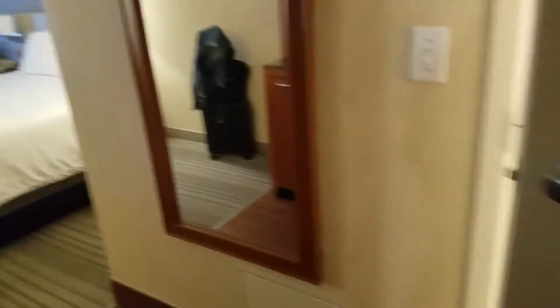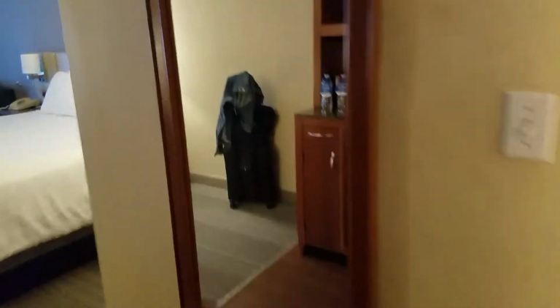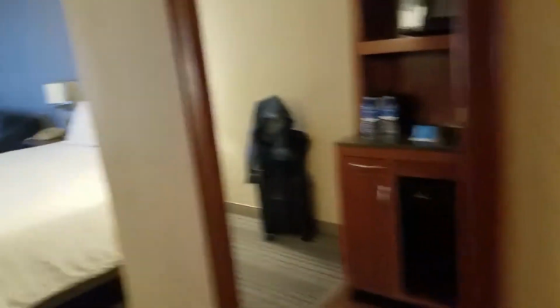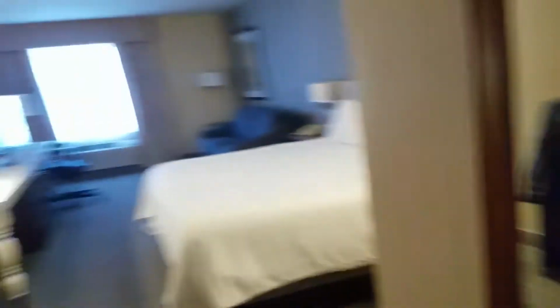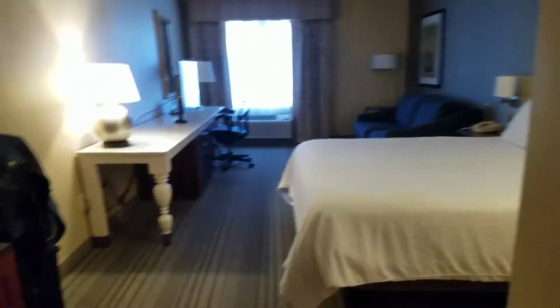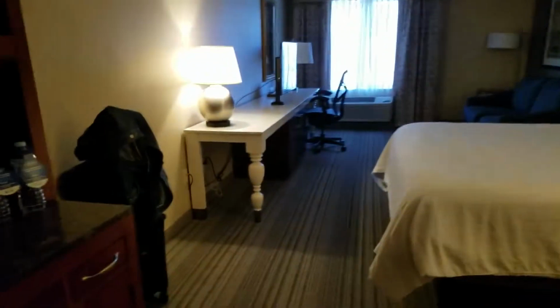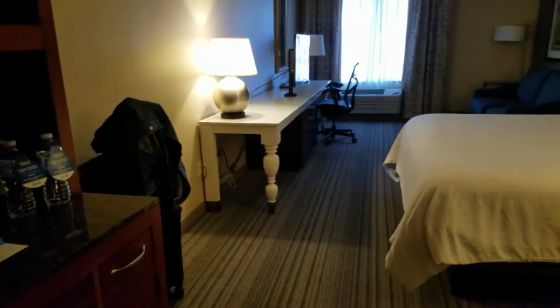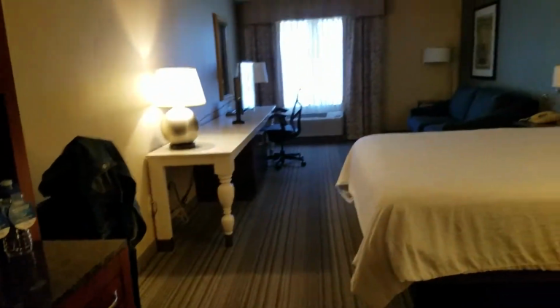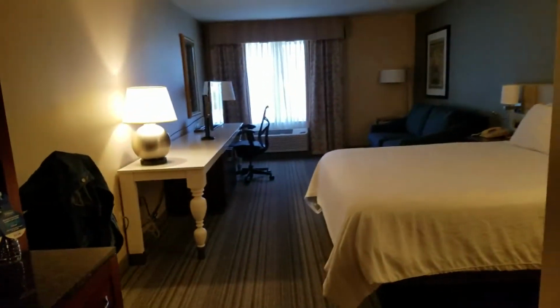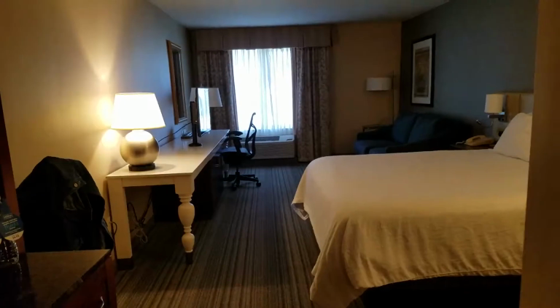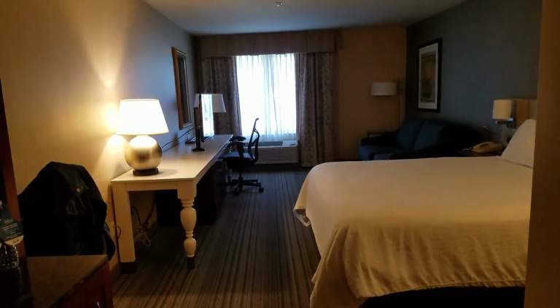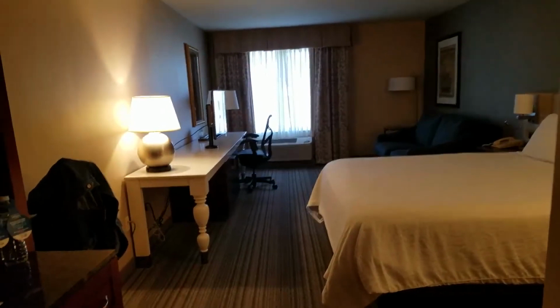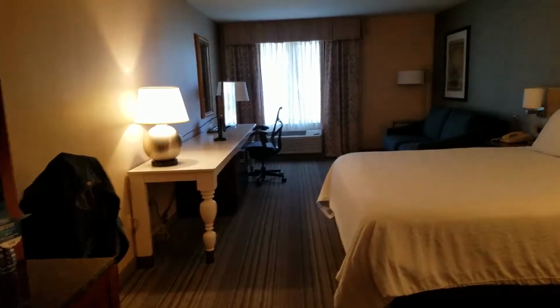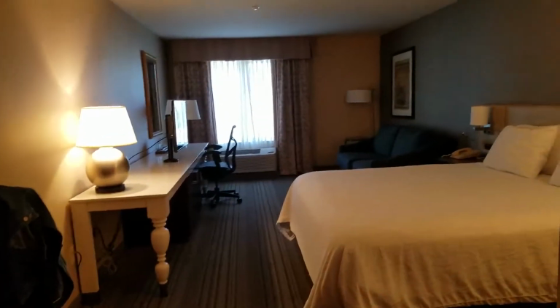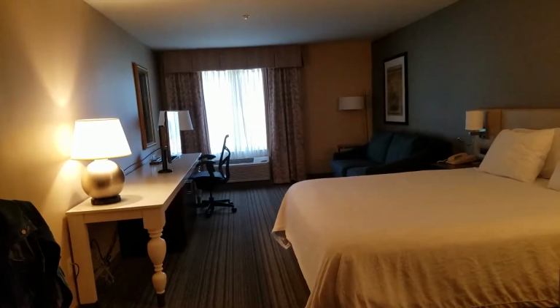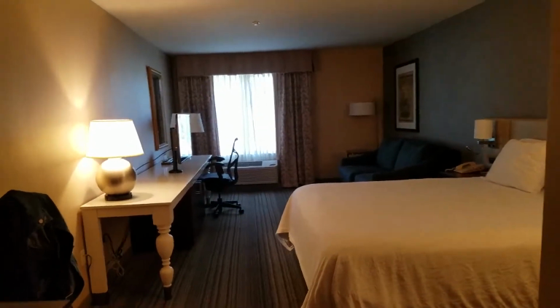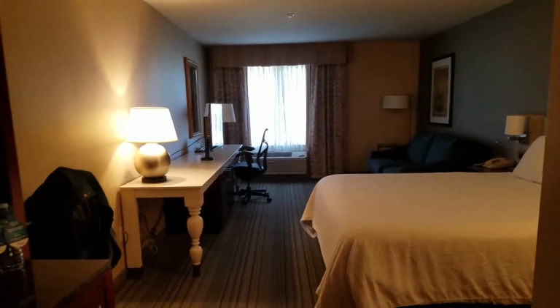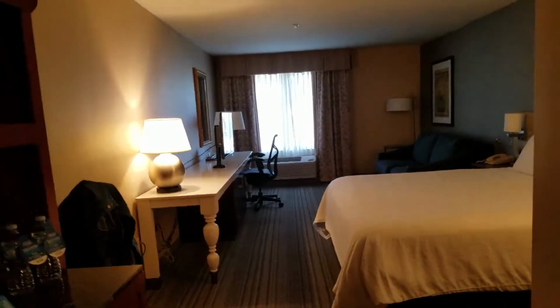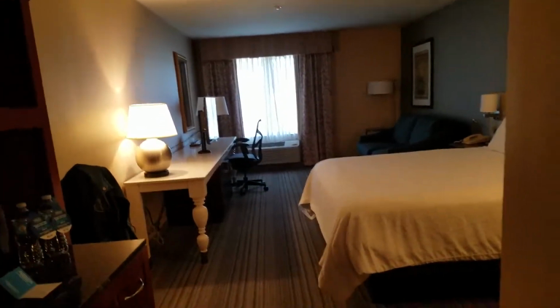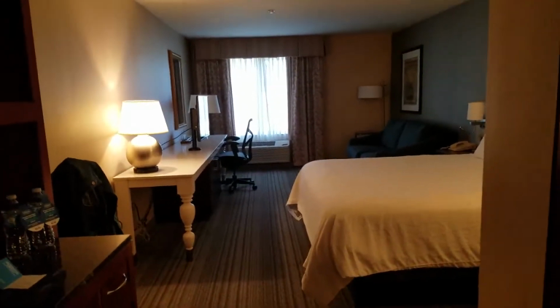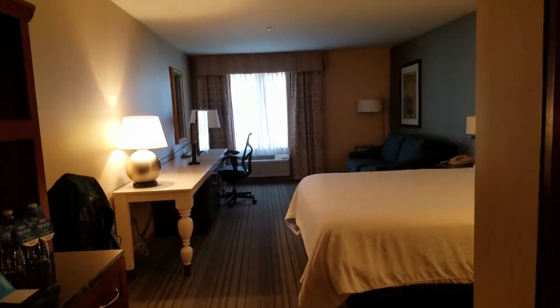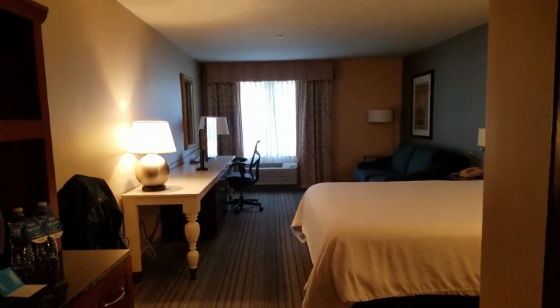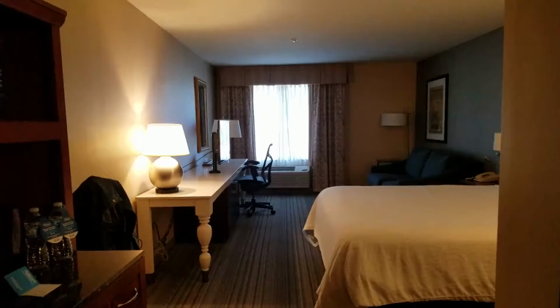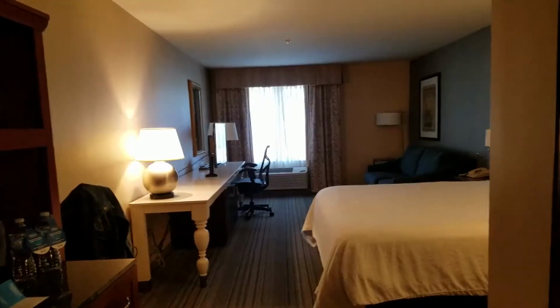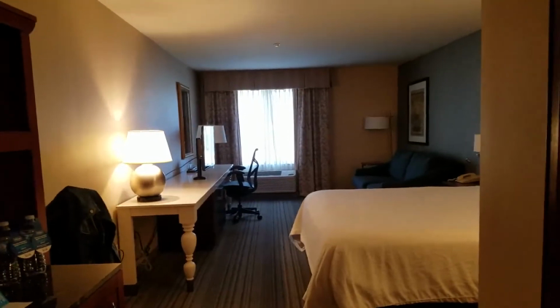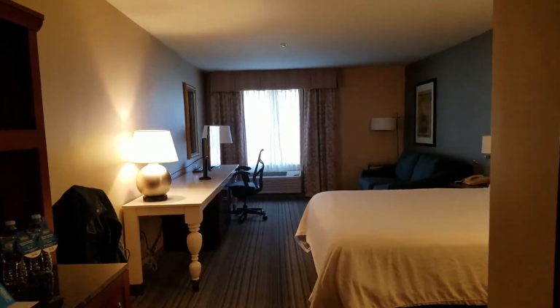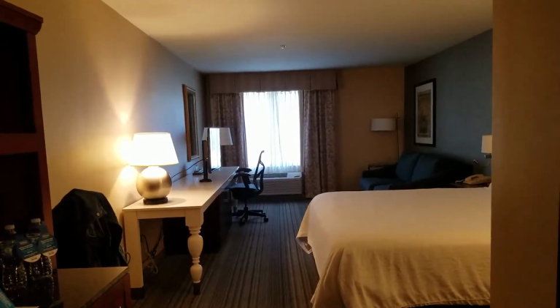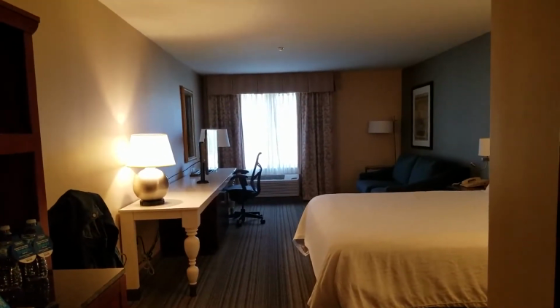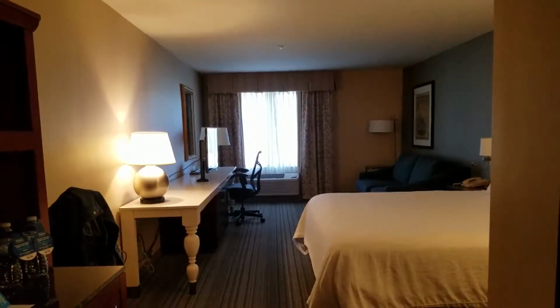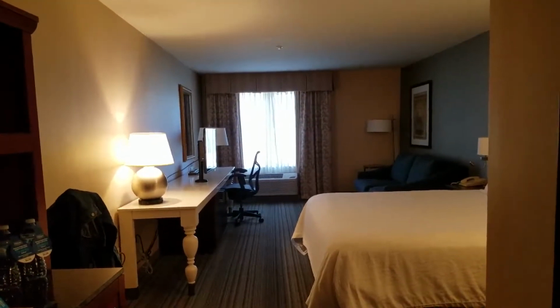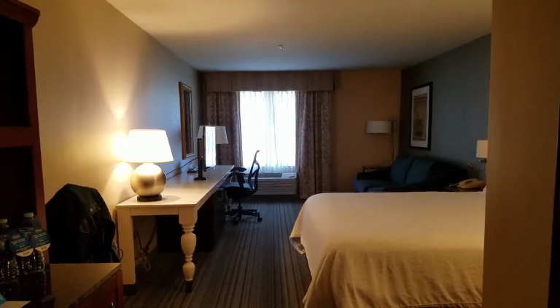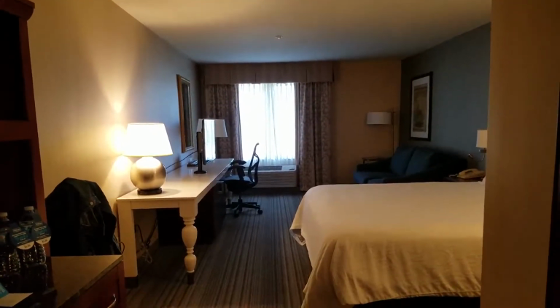This is room 220 at the Hilton Garden Inn in Milpitas. I think it's a King, maybe a Junior Suite — I'm not sure. It's bigger than some of the other rooms, and it is a corner room.